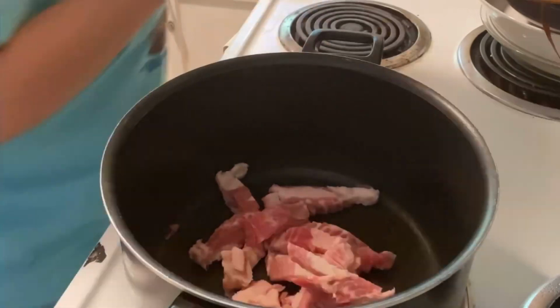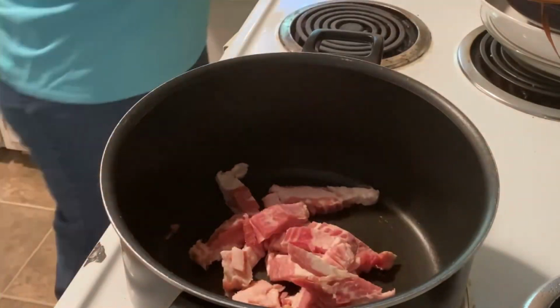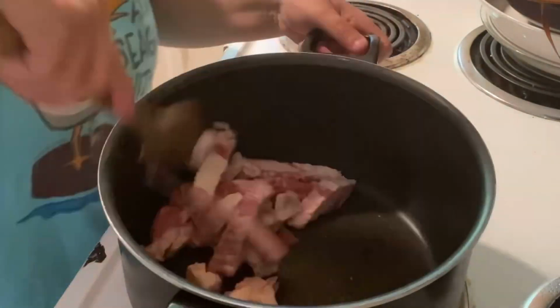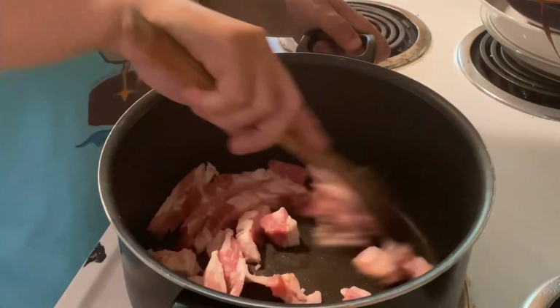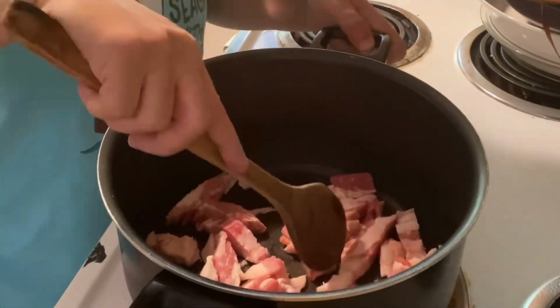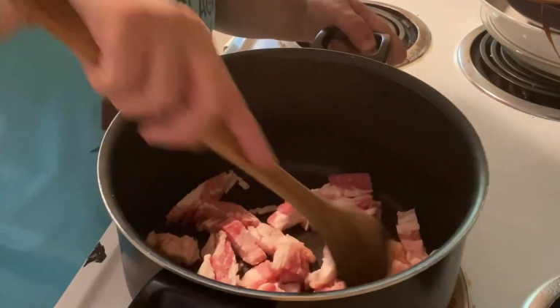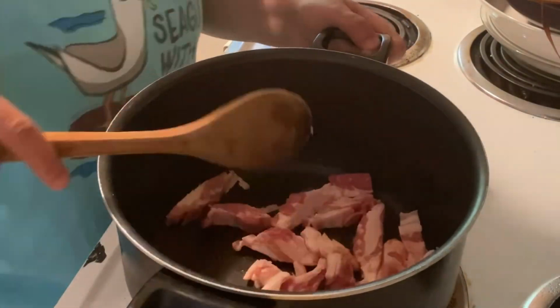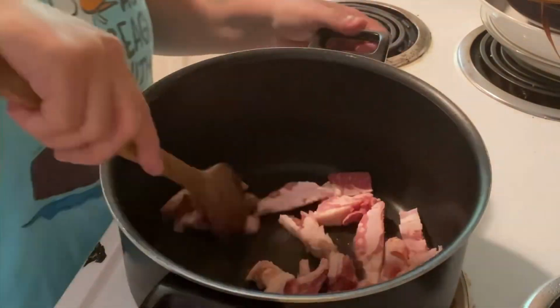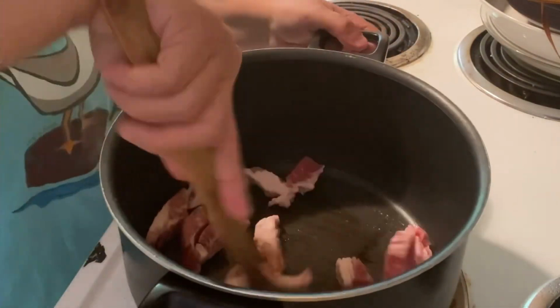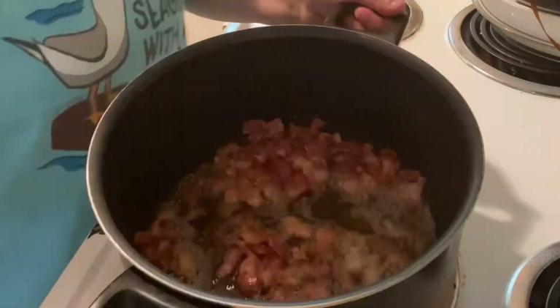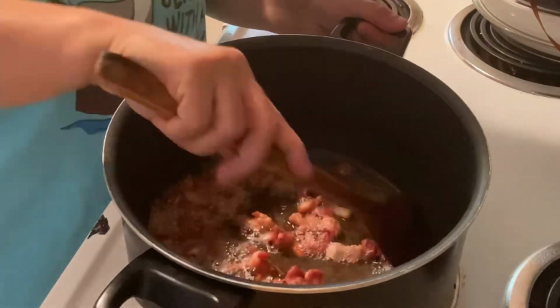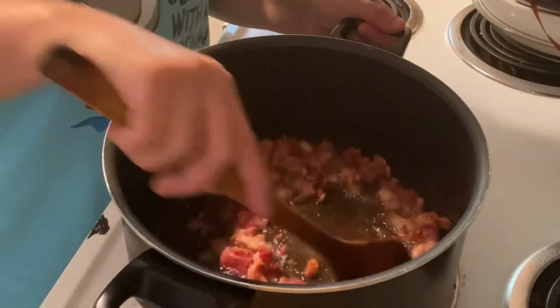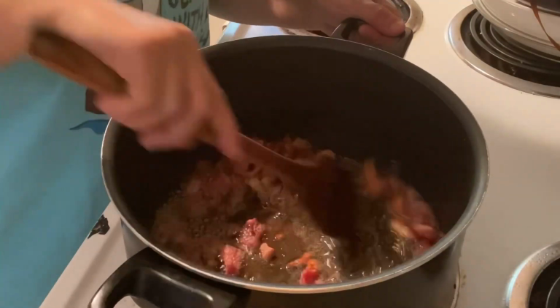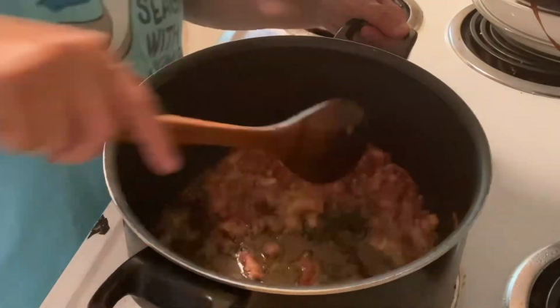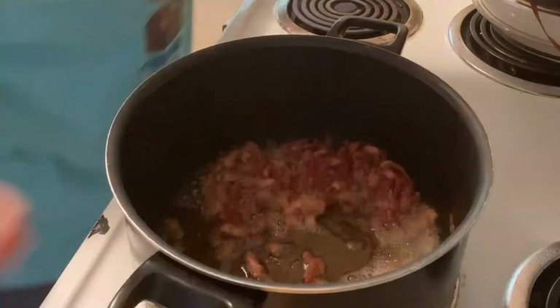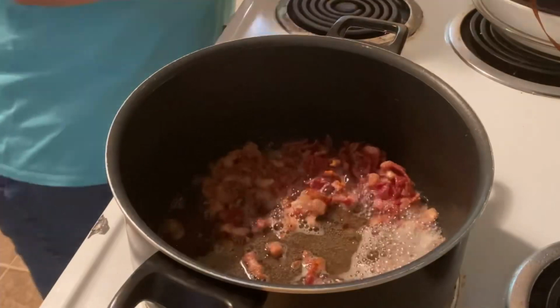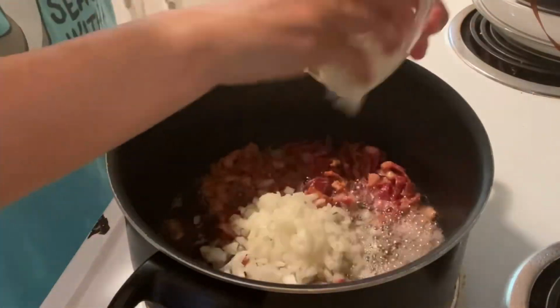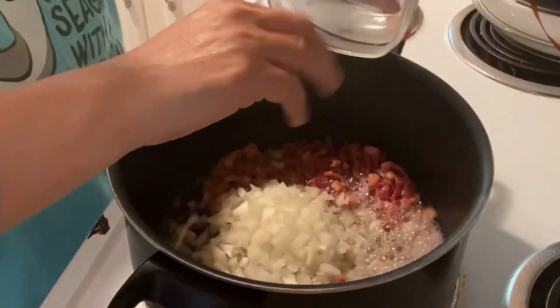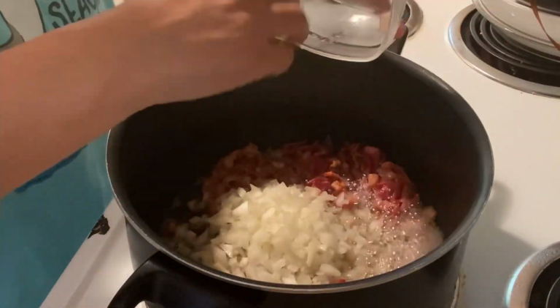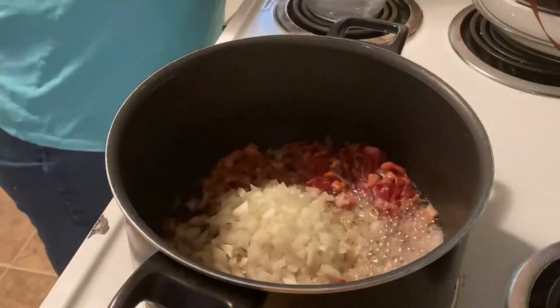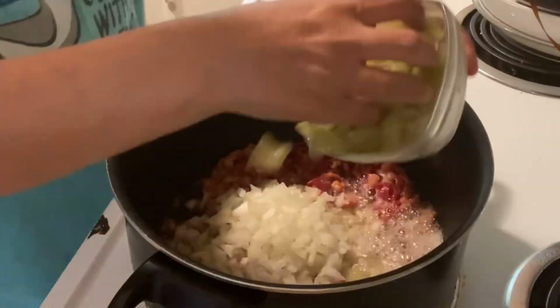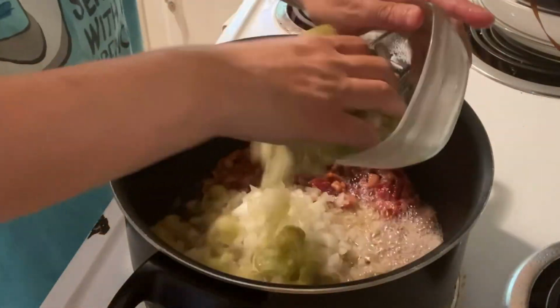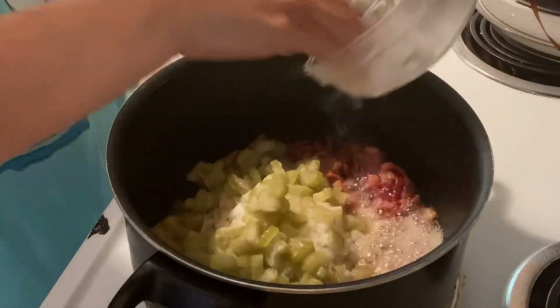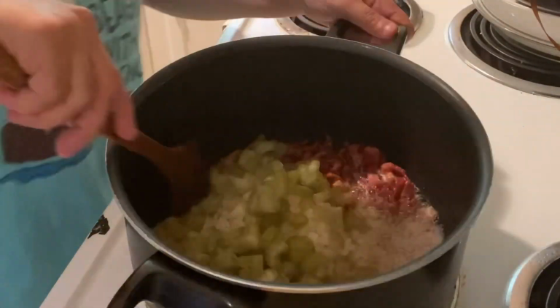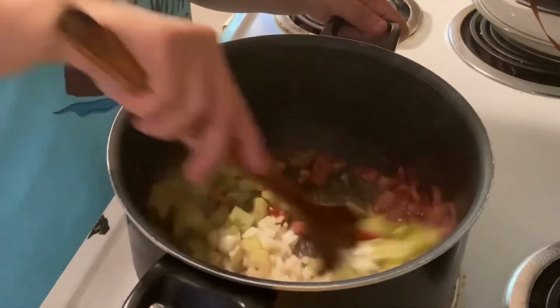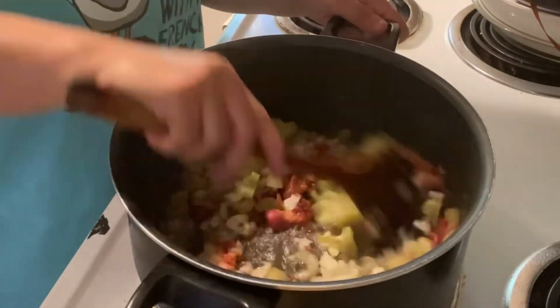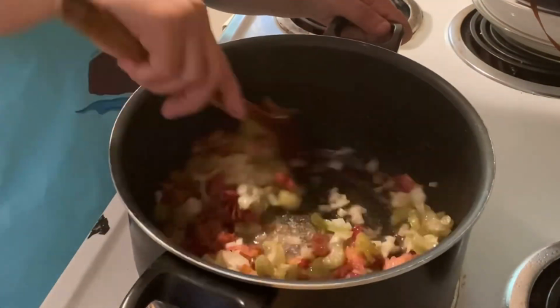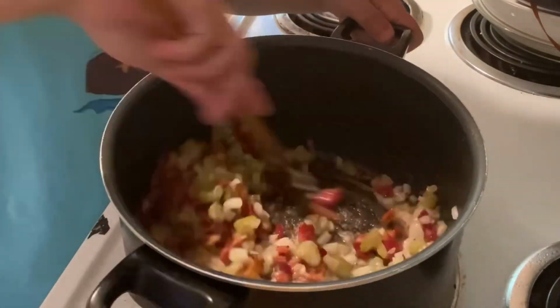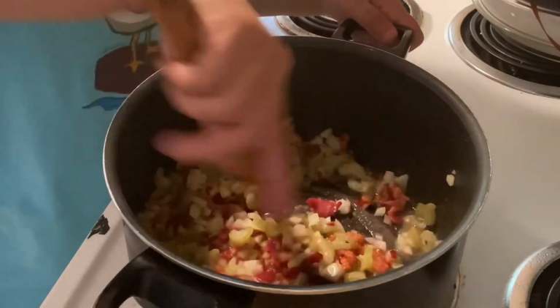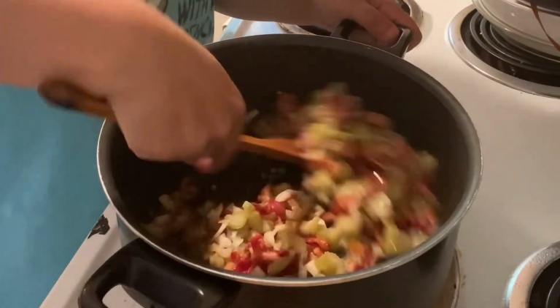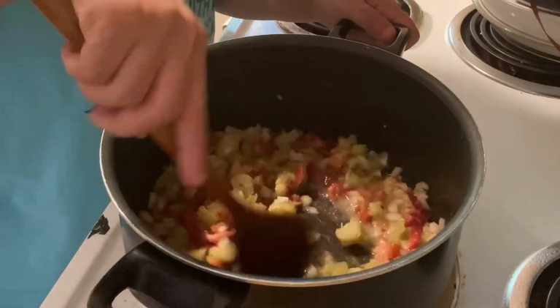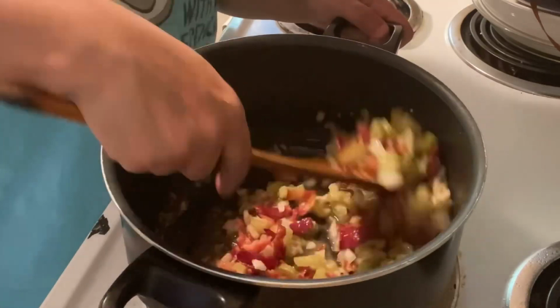Let's start by sauteing your bacon in a preheated pan until crisp. Once crisp, add onions and celery. Let that cook for about three to five minutes until they just start to get soft.